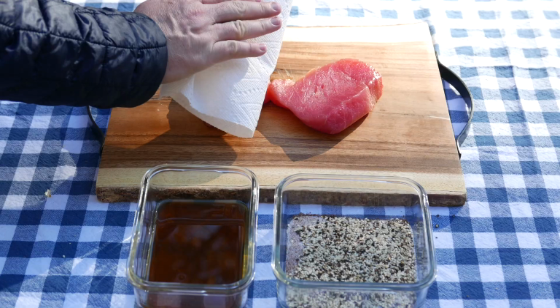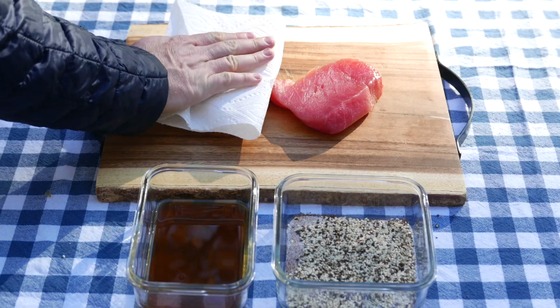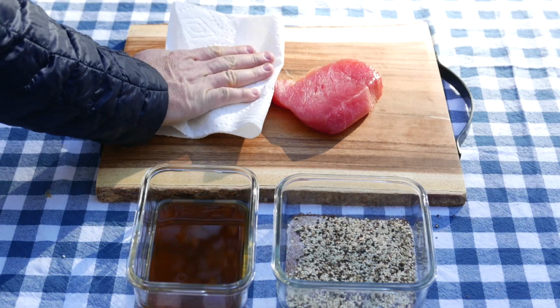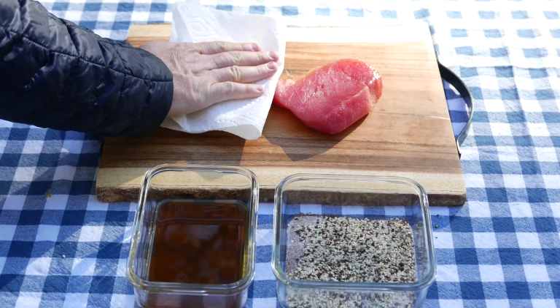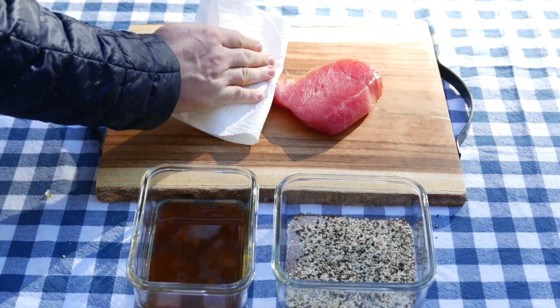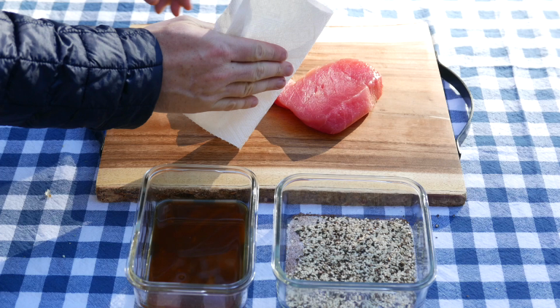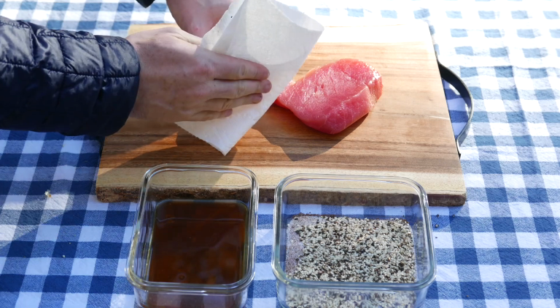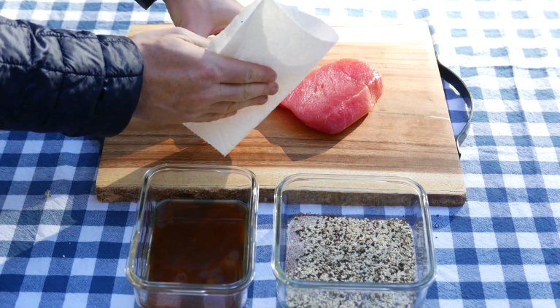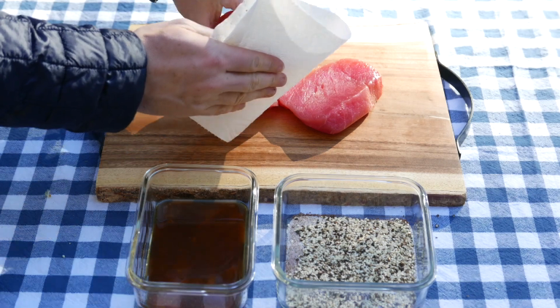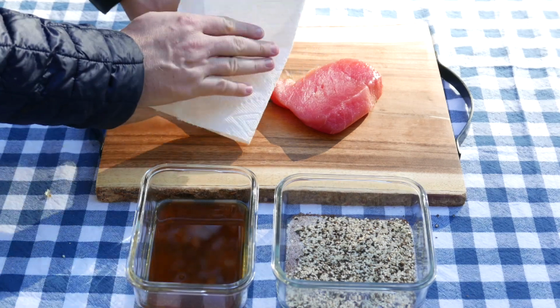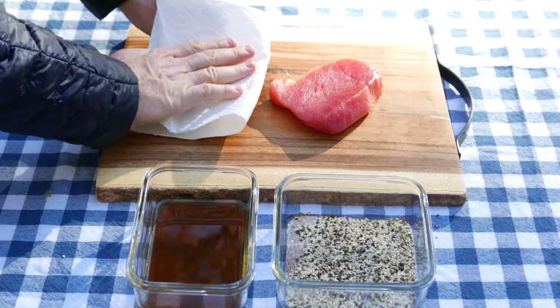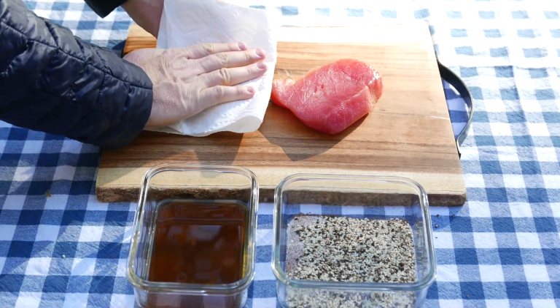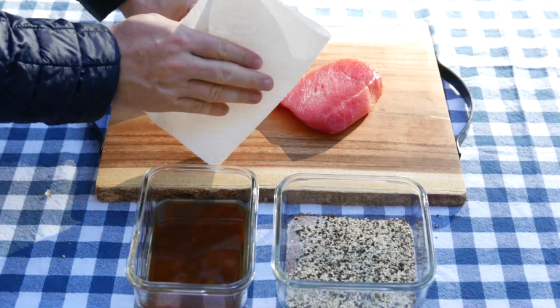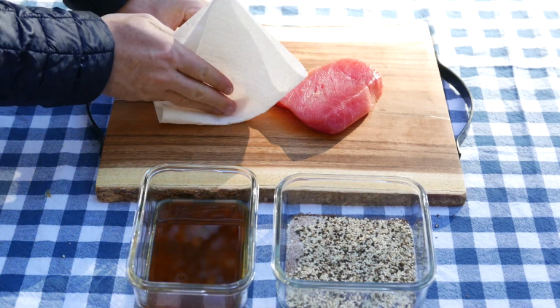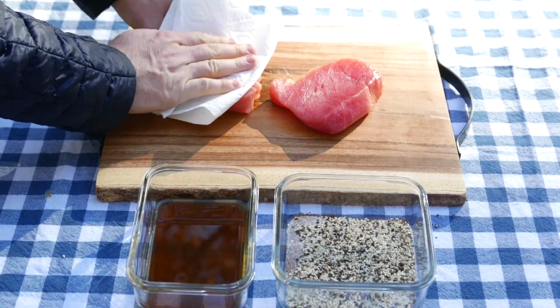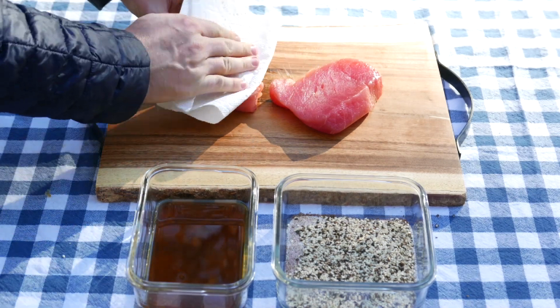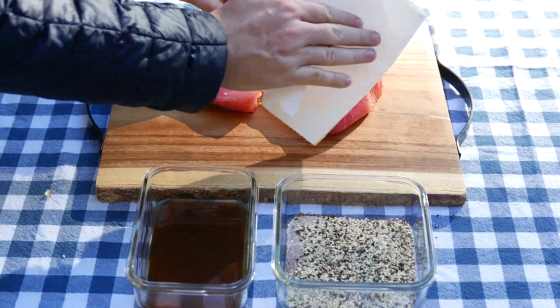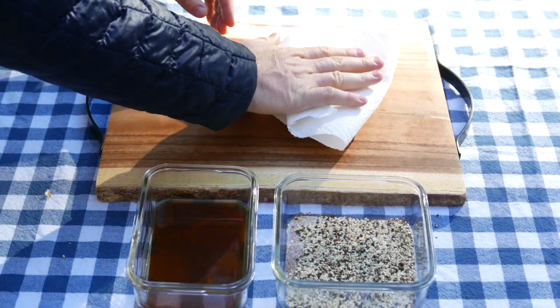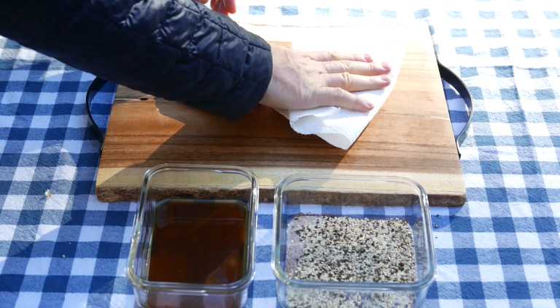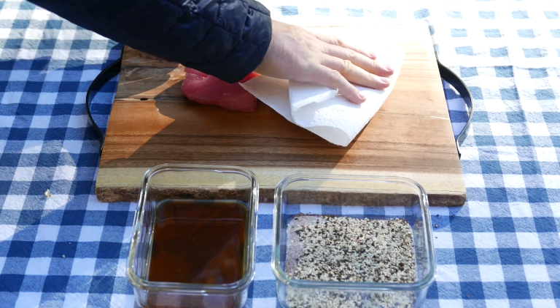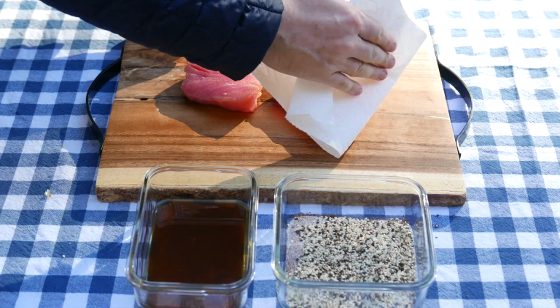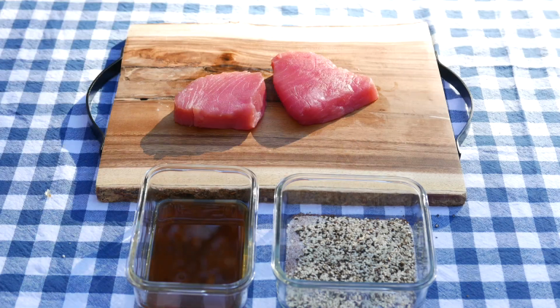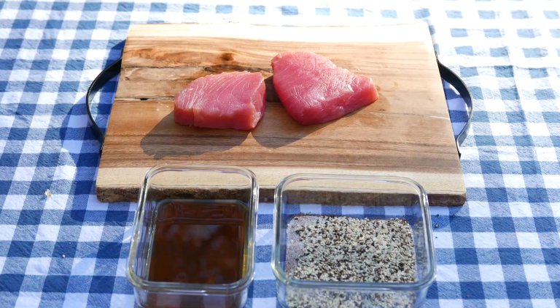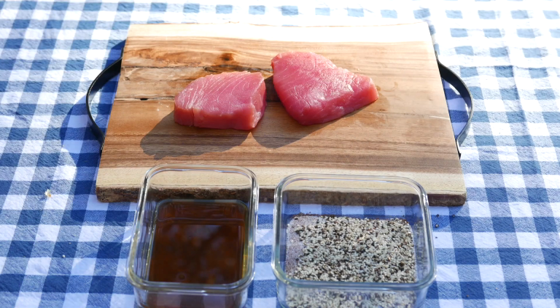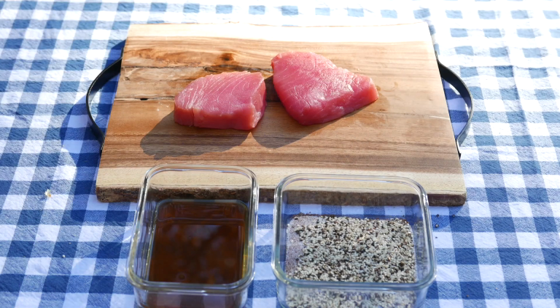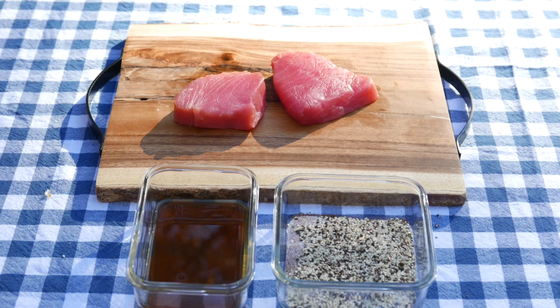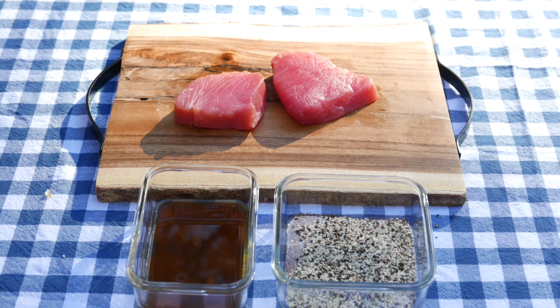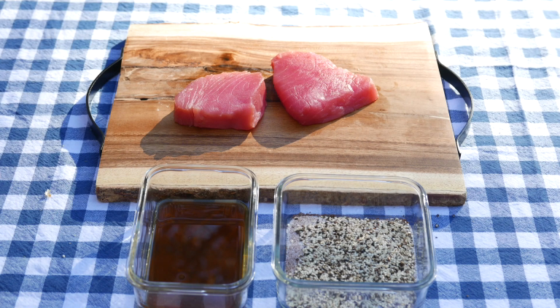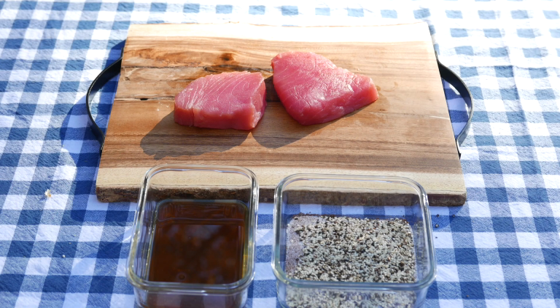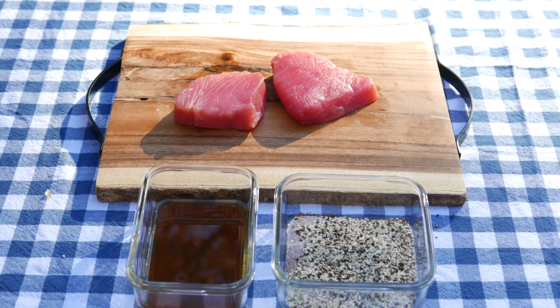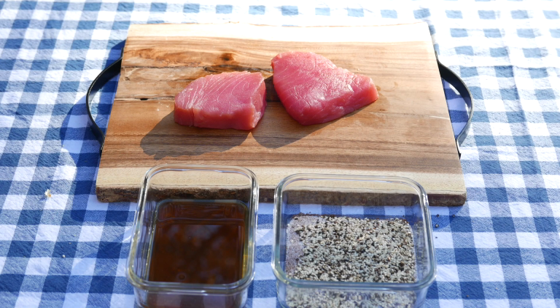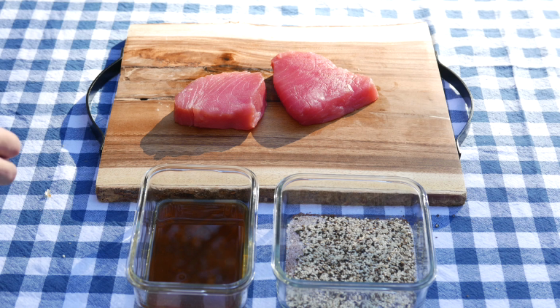As you can see here, I've got two nice tuna steaks. The first thing to do is make sure they're not moist, so we're going to dab them down with a paper towel. Now you're ready to season the tuna steaks.